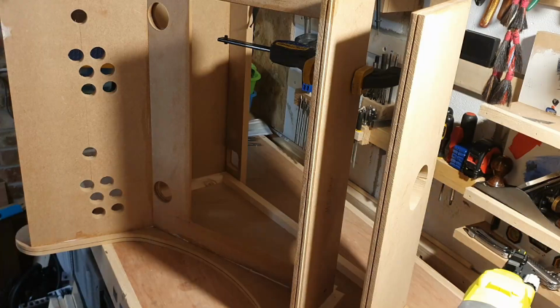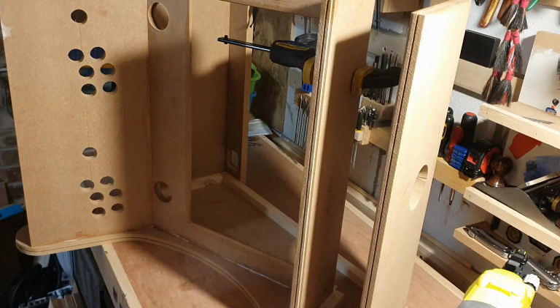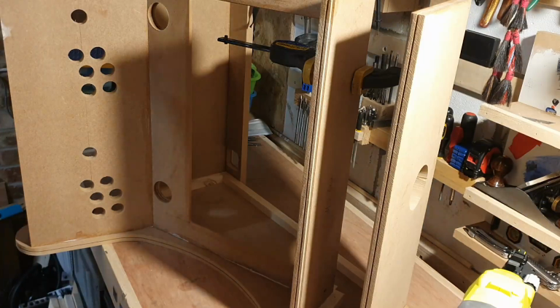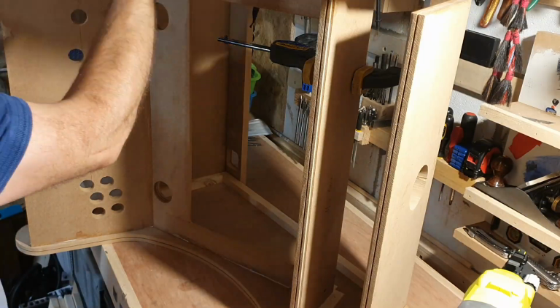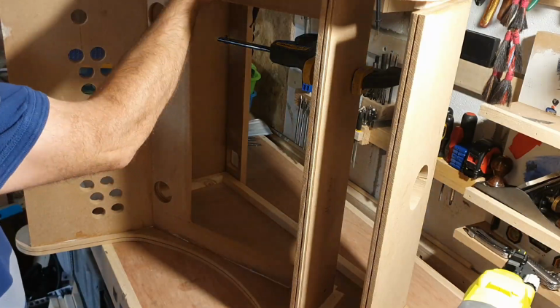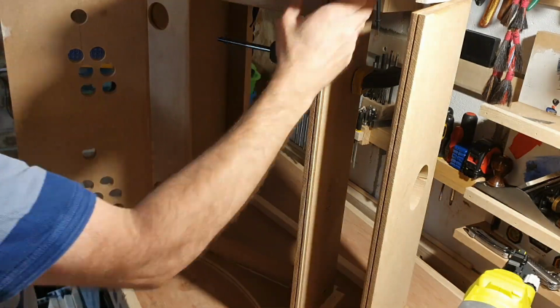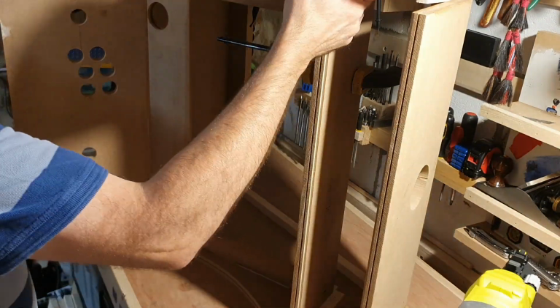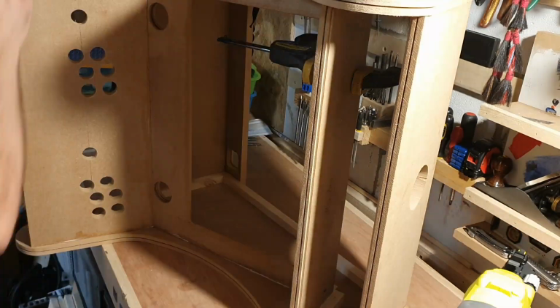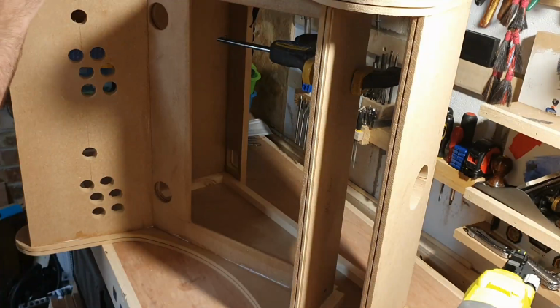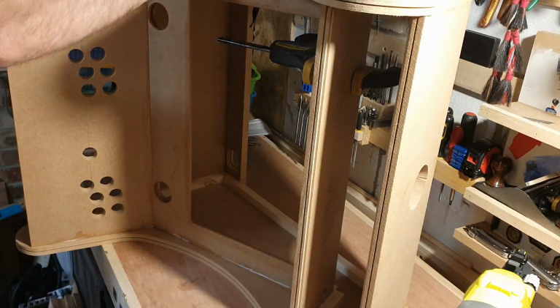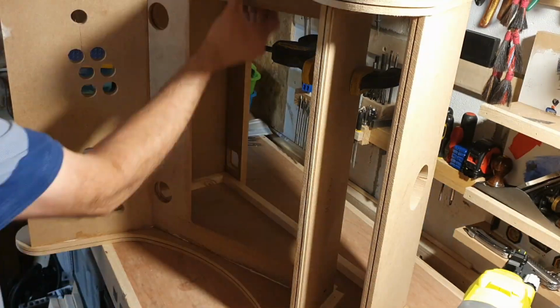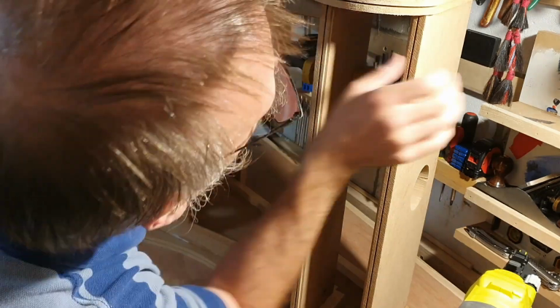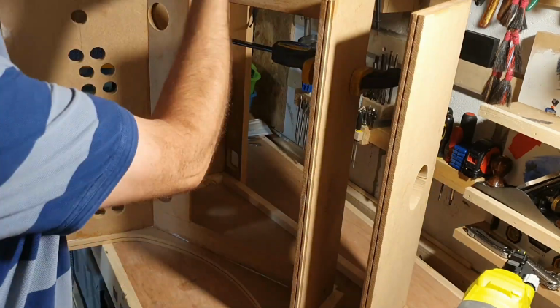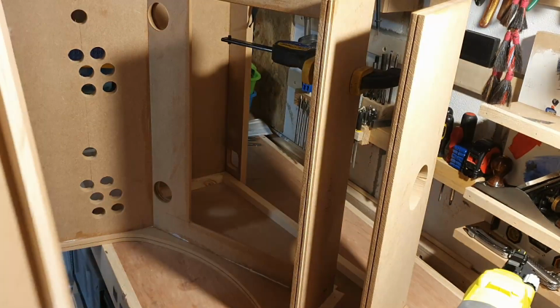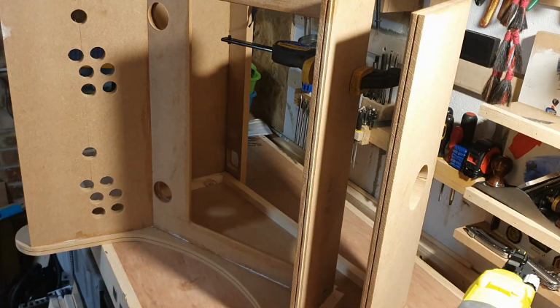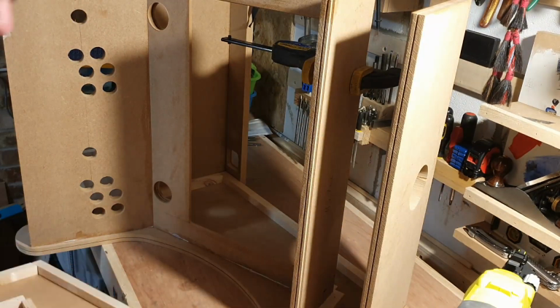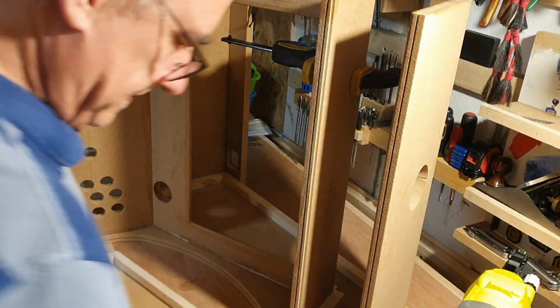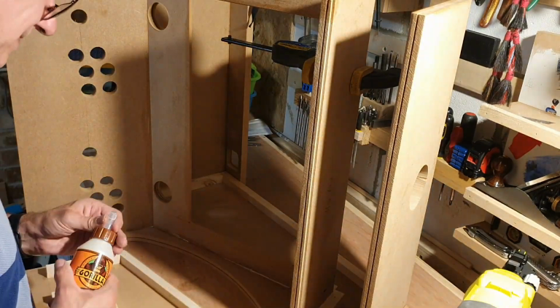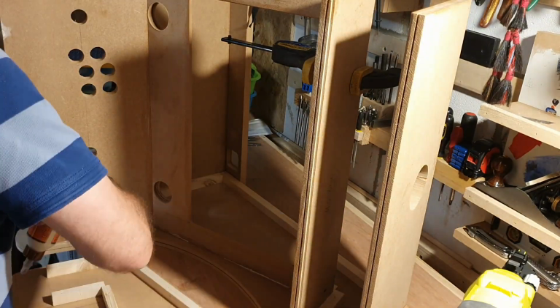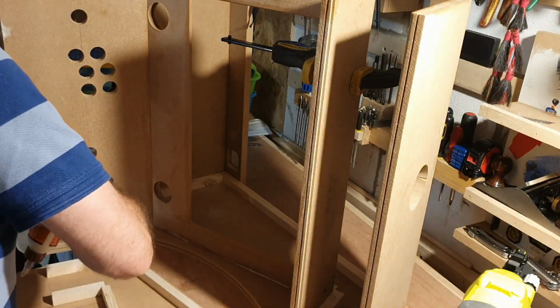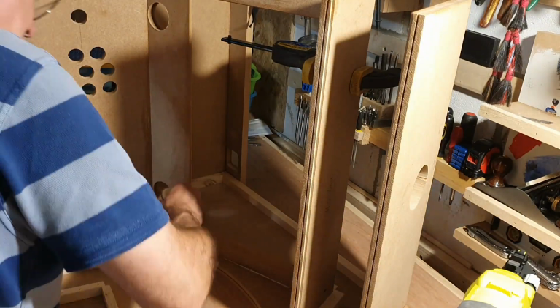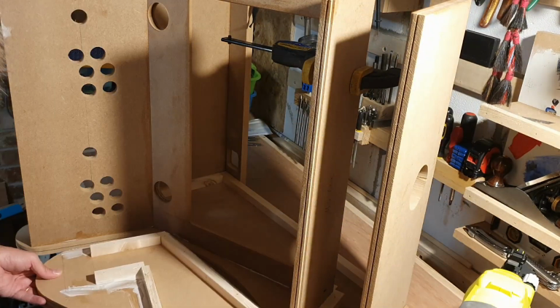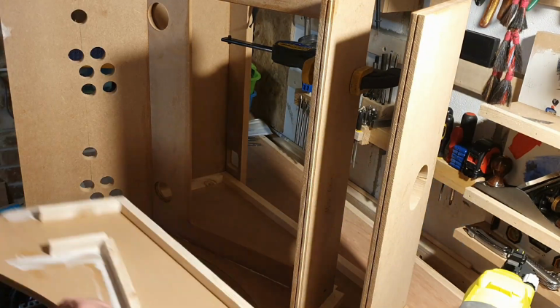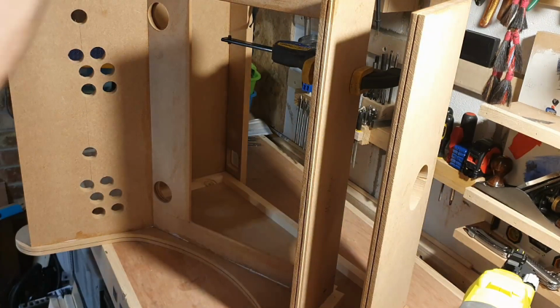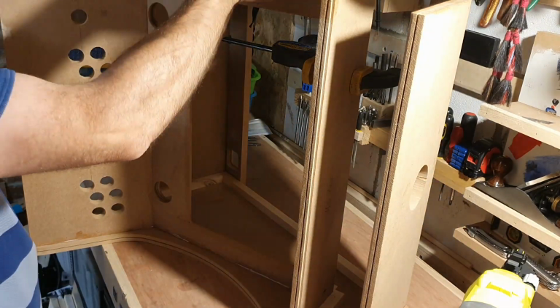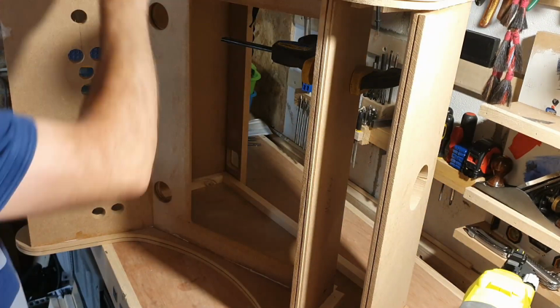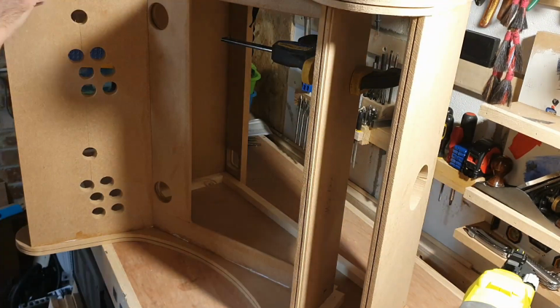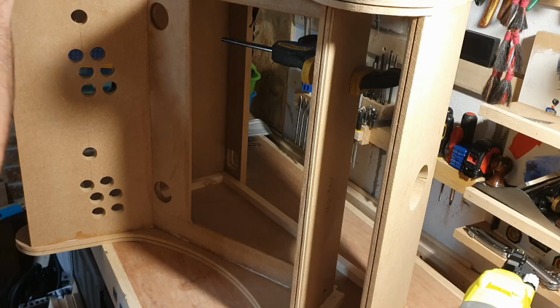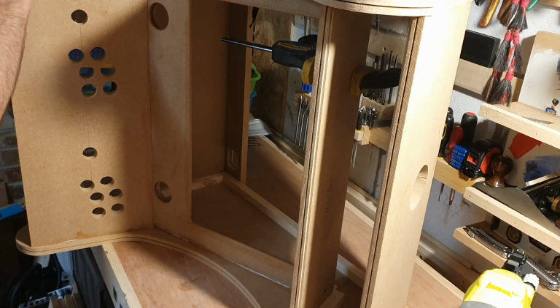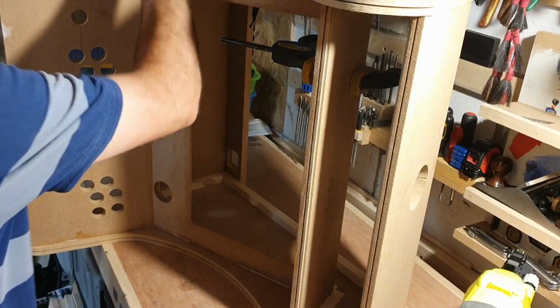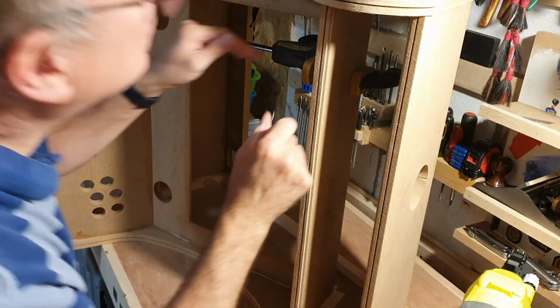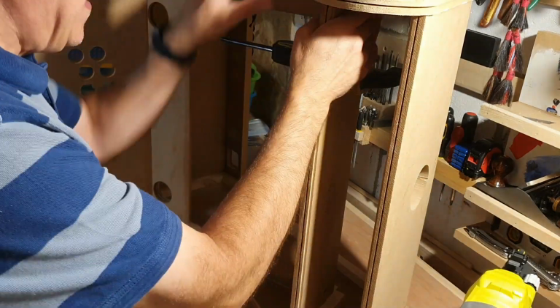The other side panel needs to be done all in one go. The faster setting Gorilla Glue means I need to work even quicker, and this is also the excuse for why I forgot to move the camera.